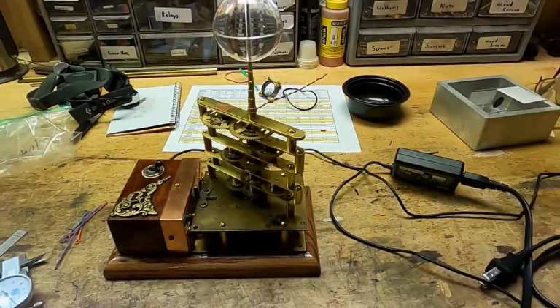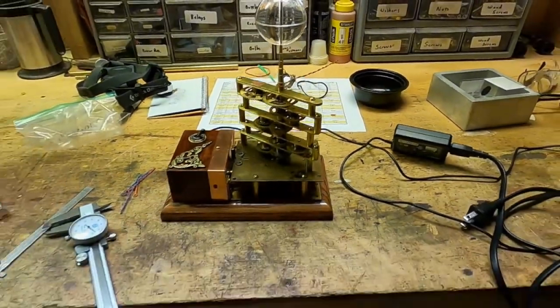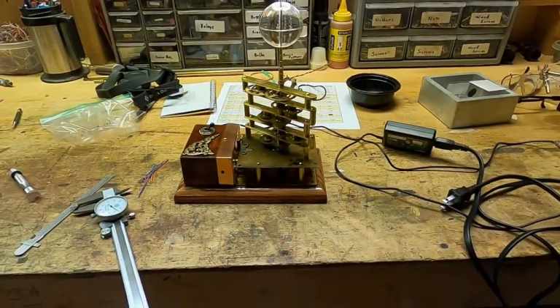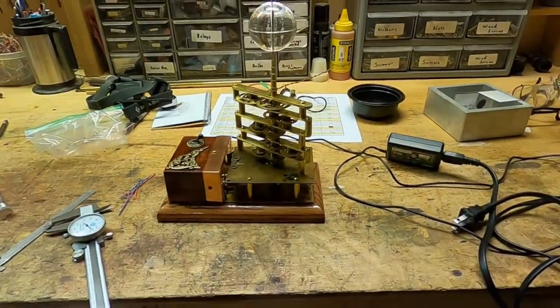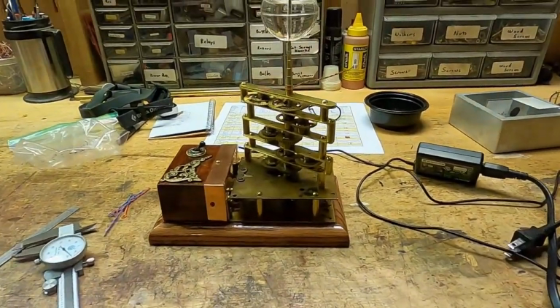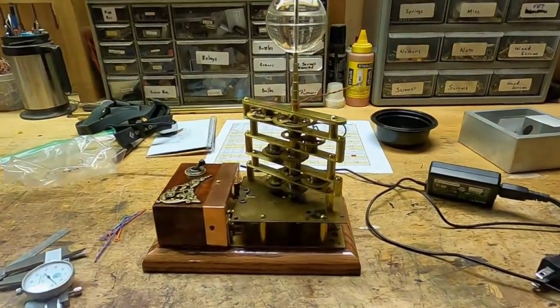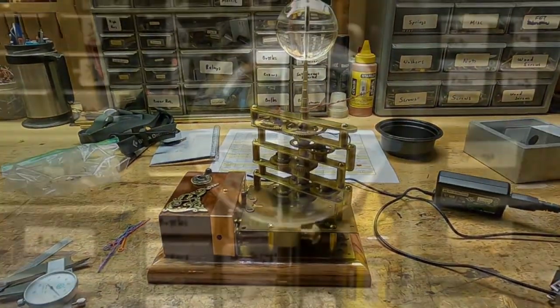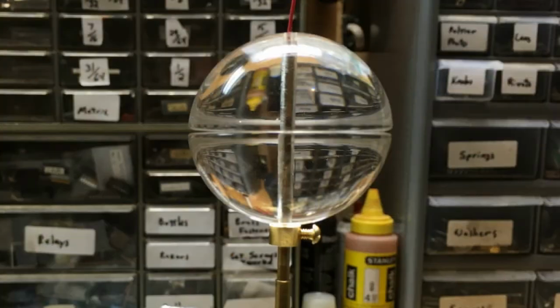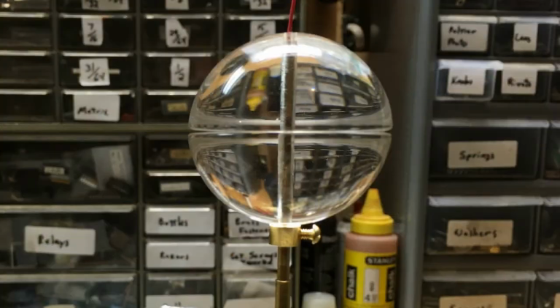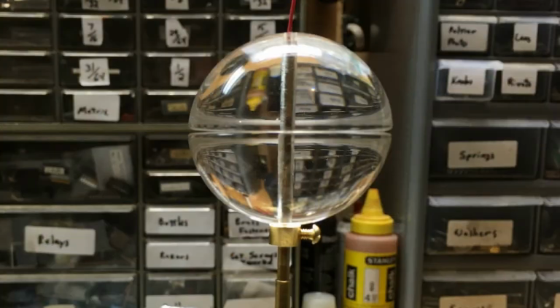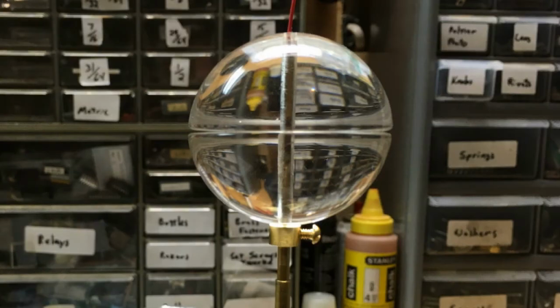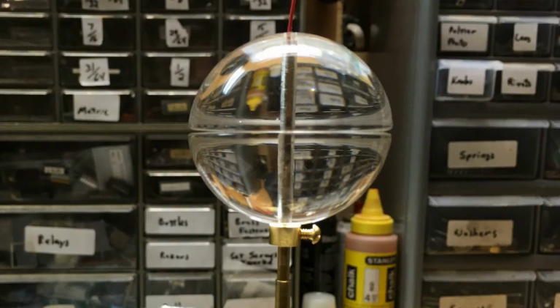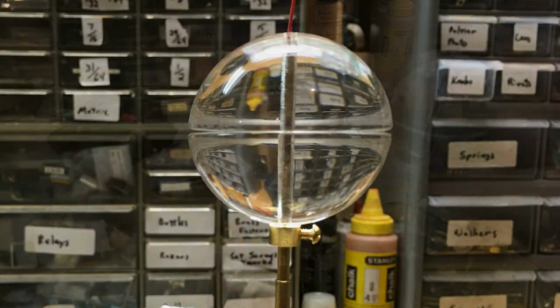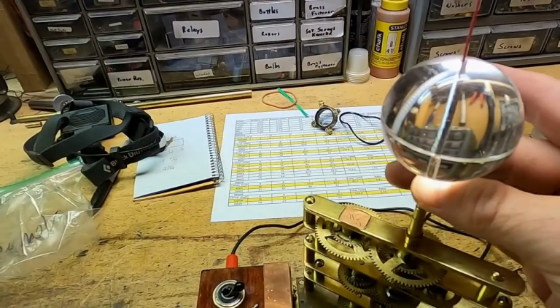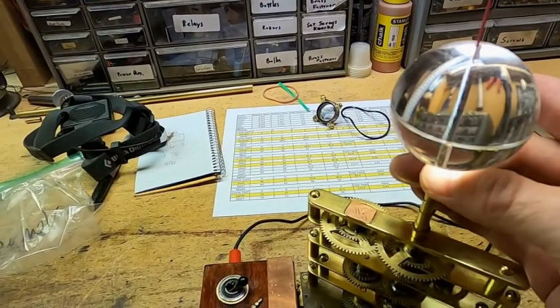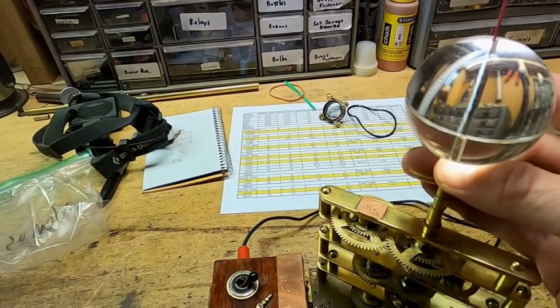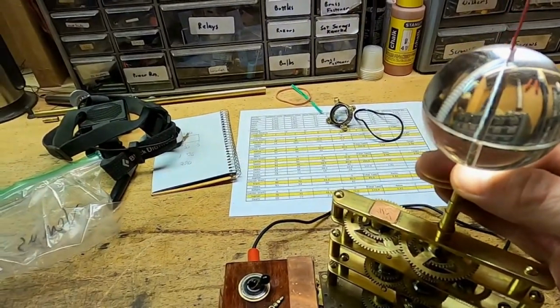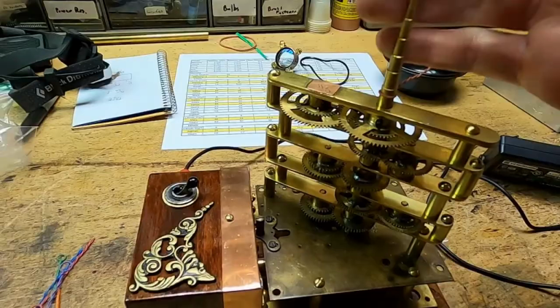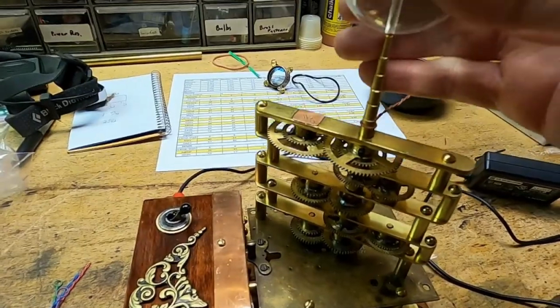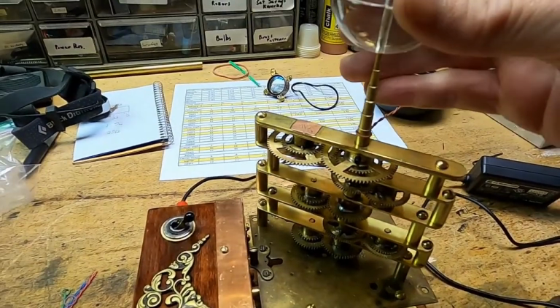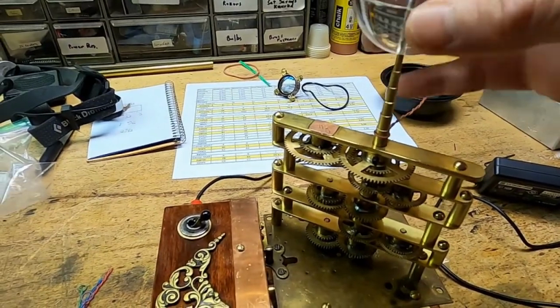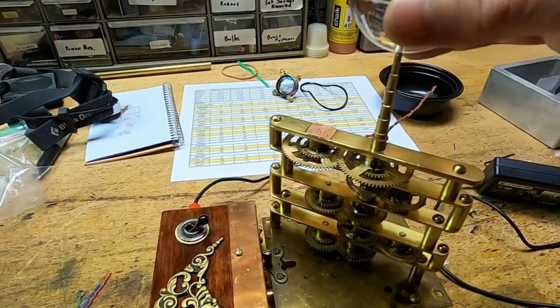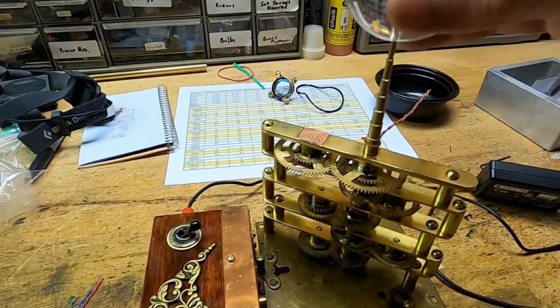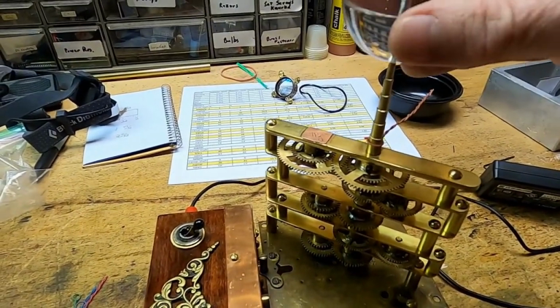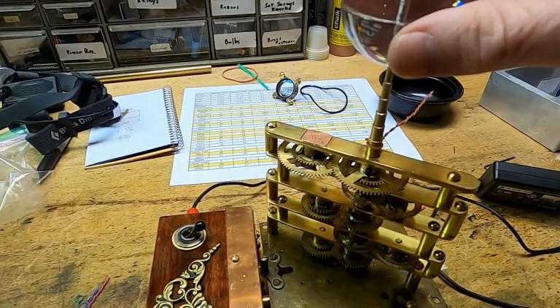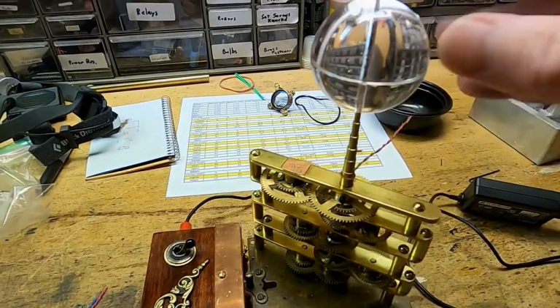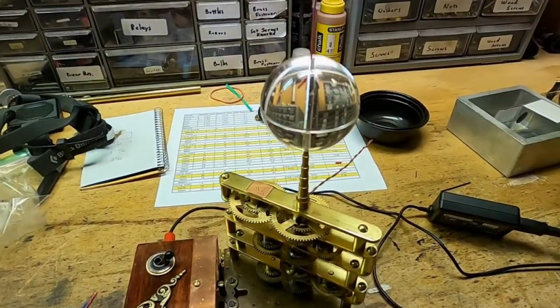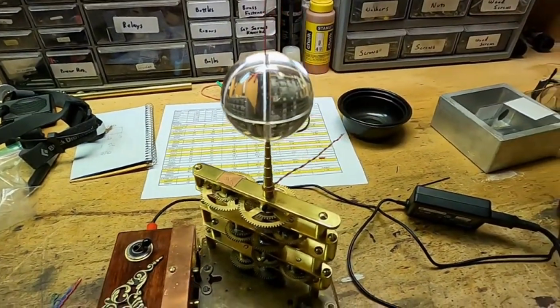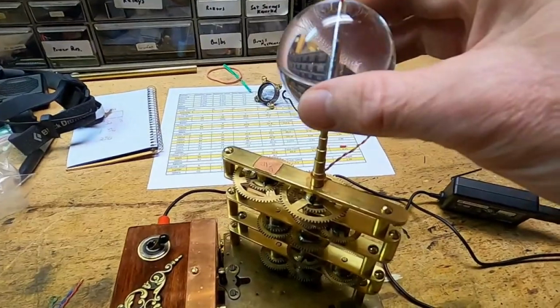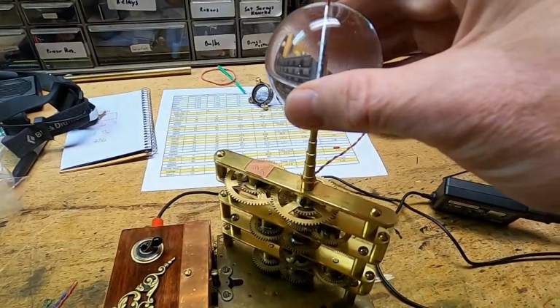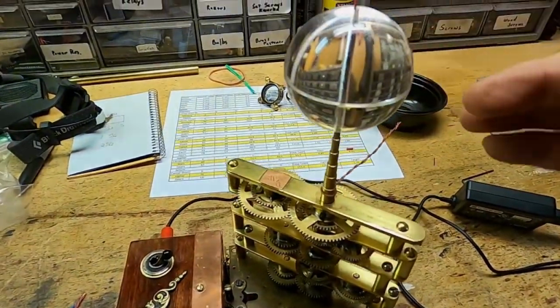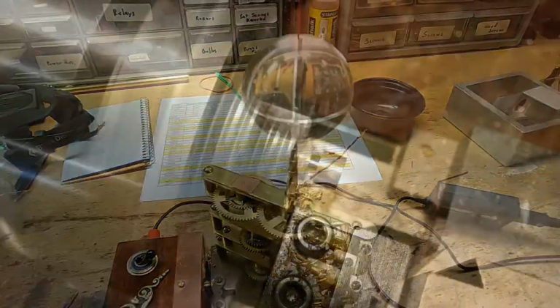There's the sun. I still have to bore out the insides for the bulbs. I have to make a little support here yet because I don't want that sliding all the way down onto the Venus tube. Looking pretty good.